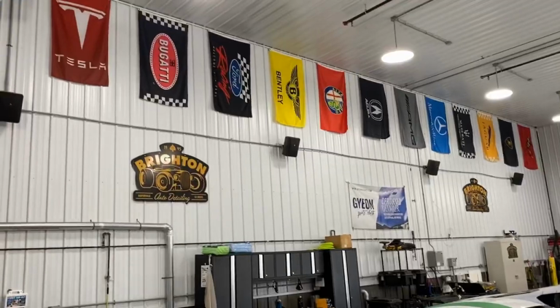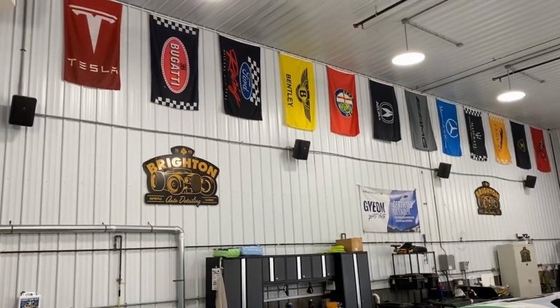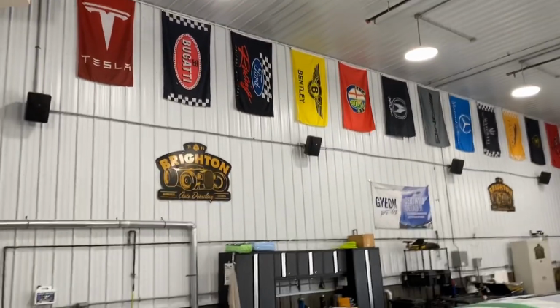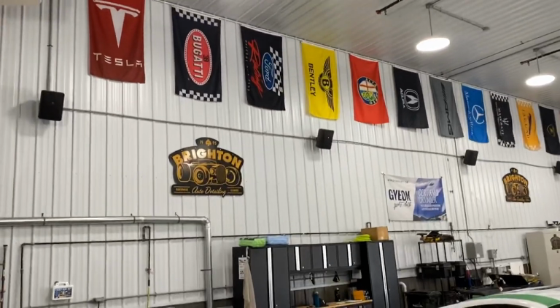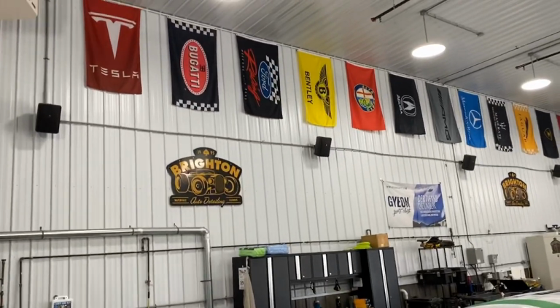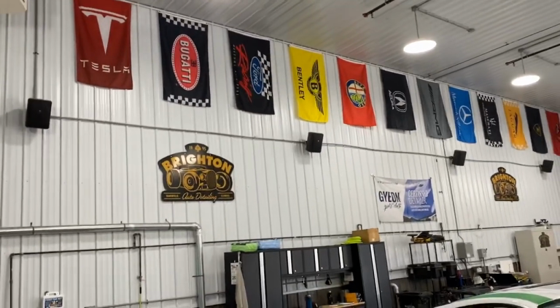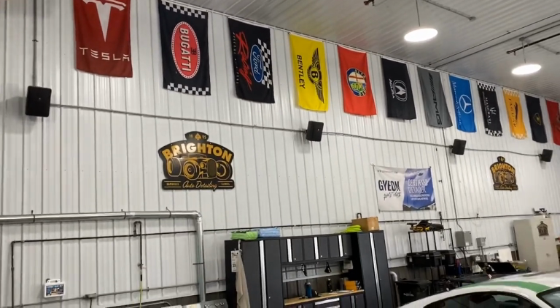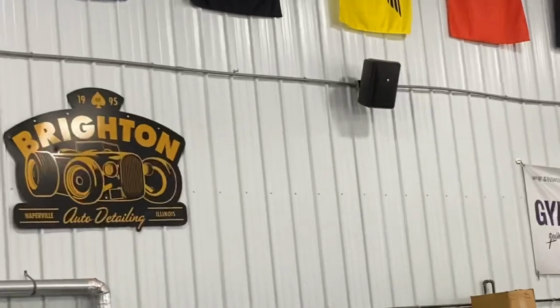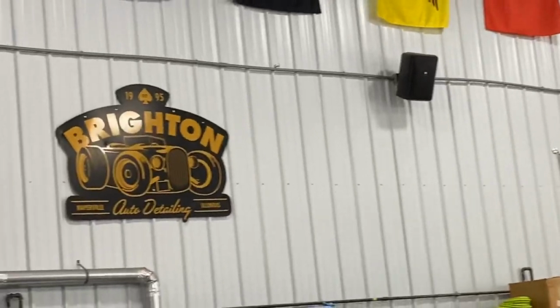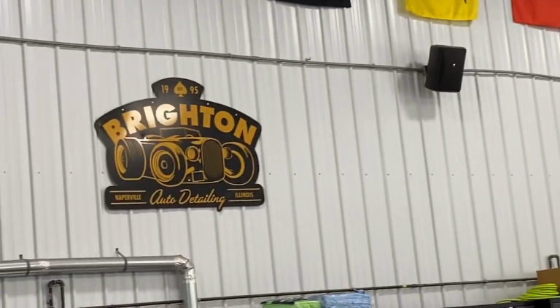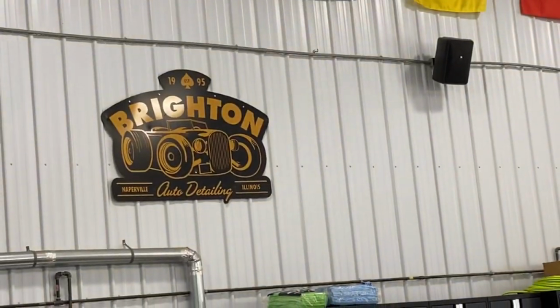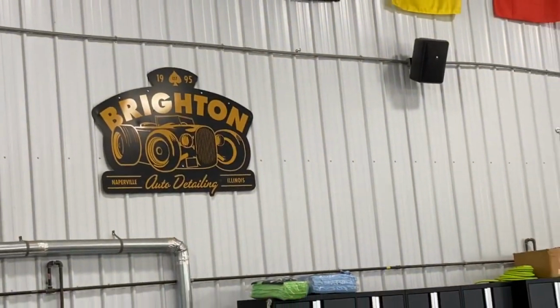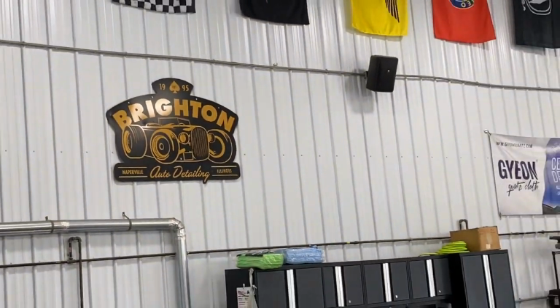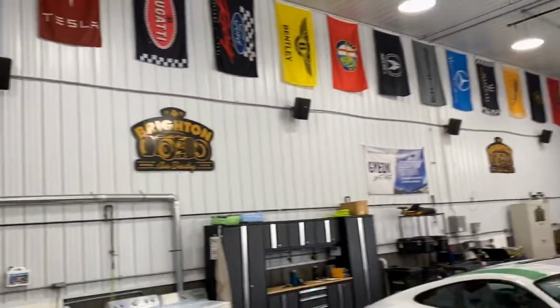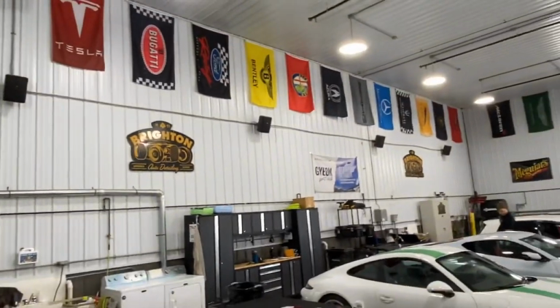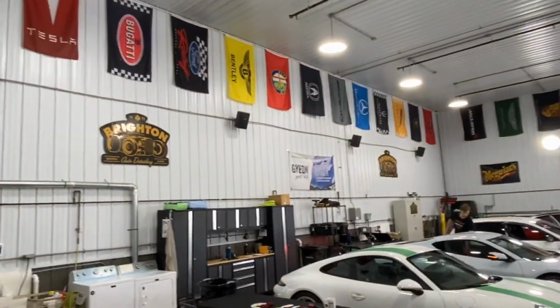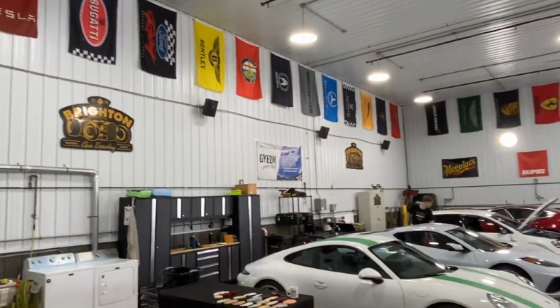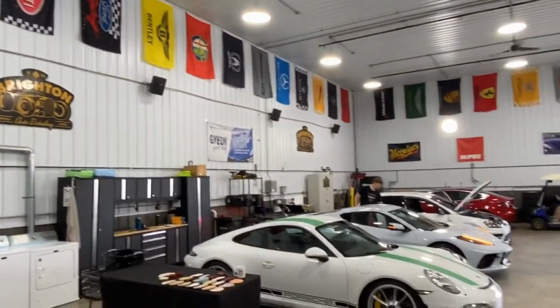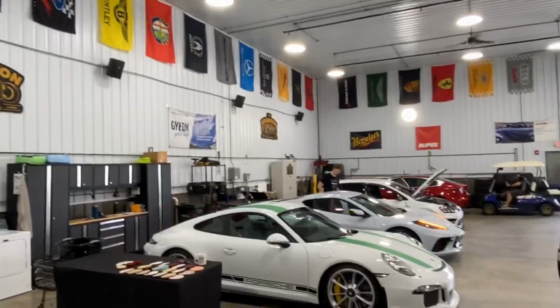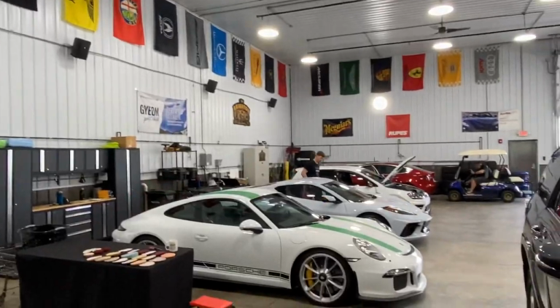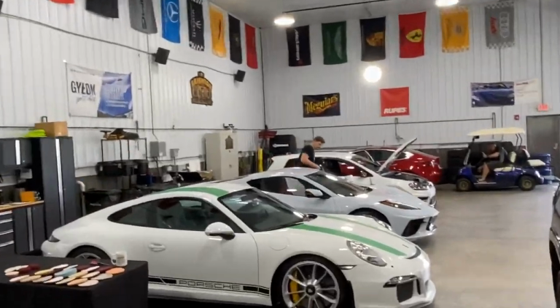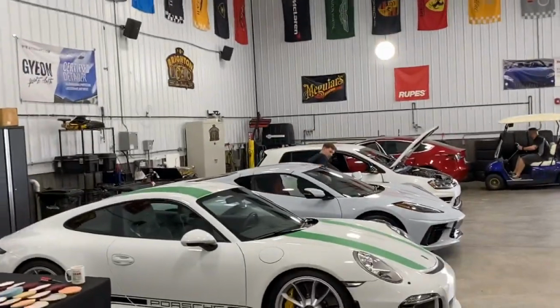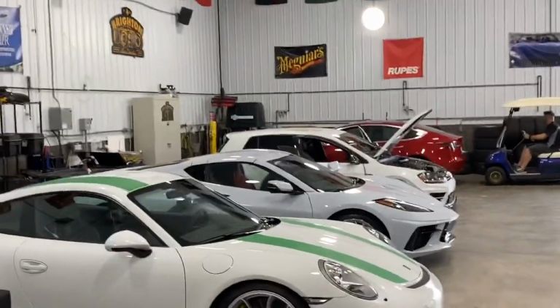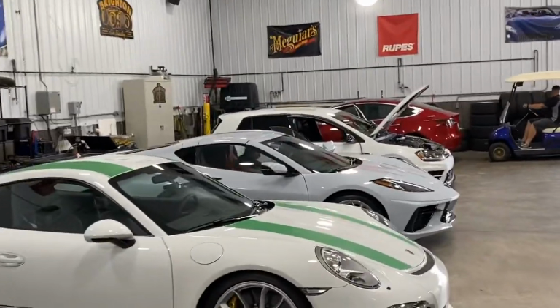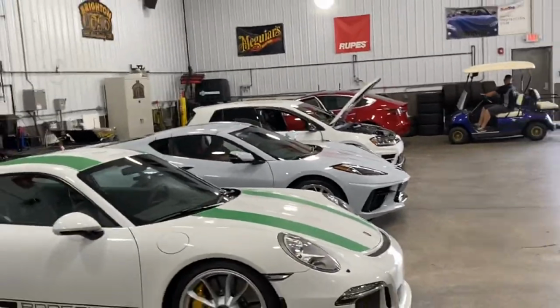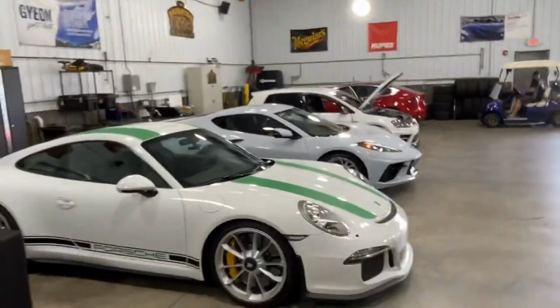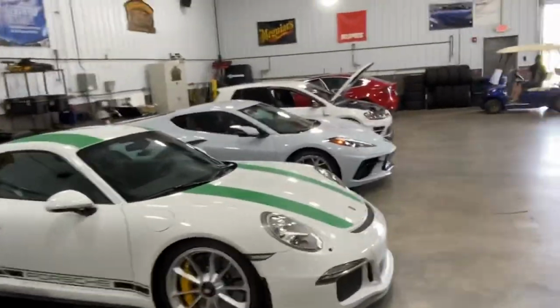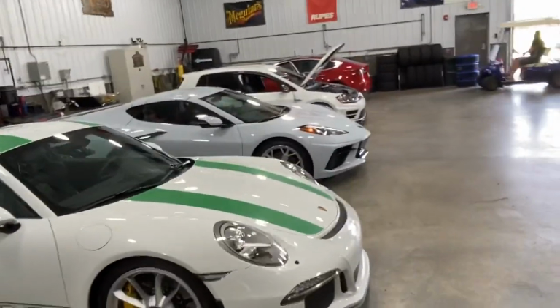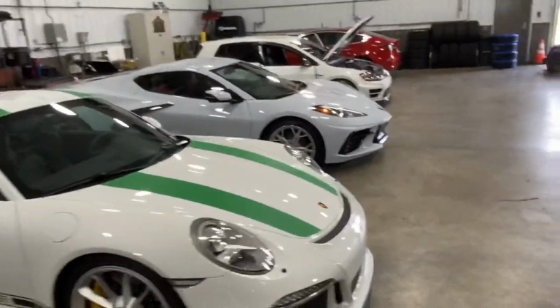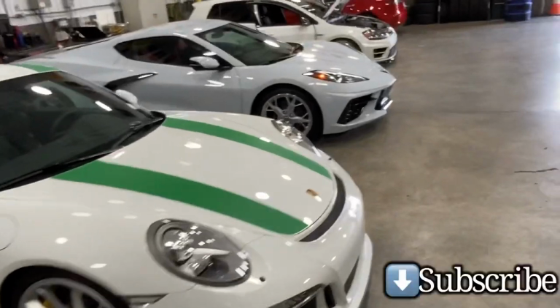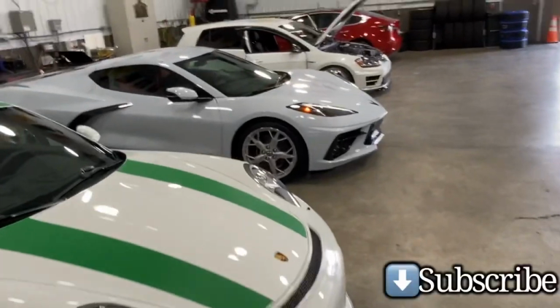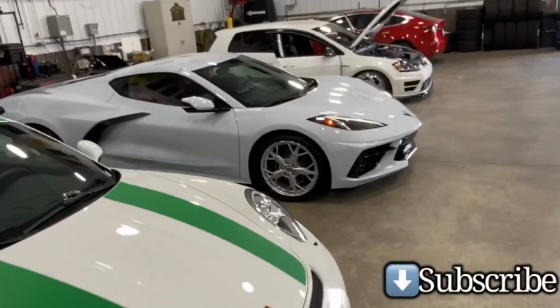You guys got to come check out the guys out here in Naperville, right-in auto detailing. They actually did a clear bra on the C8 Corvette. About to get a cold start on here.